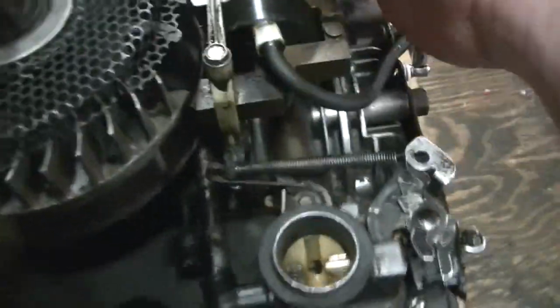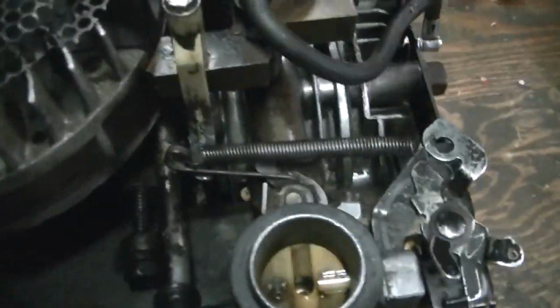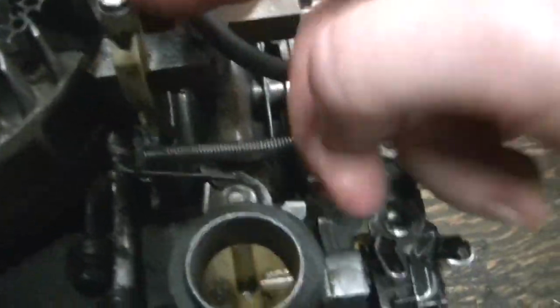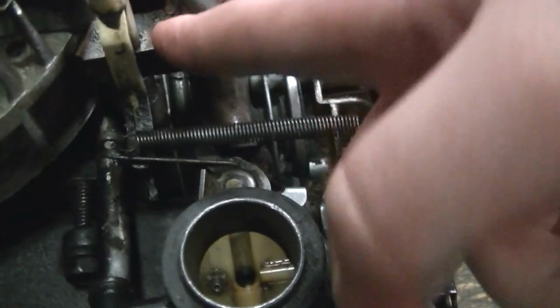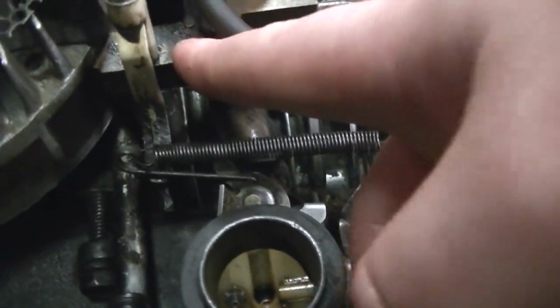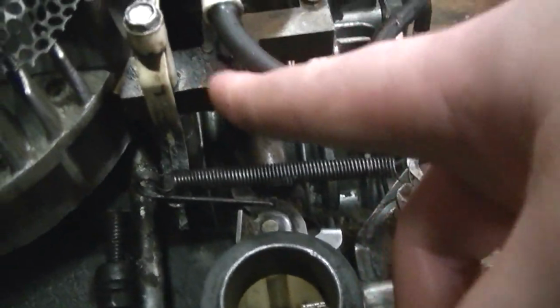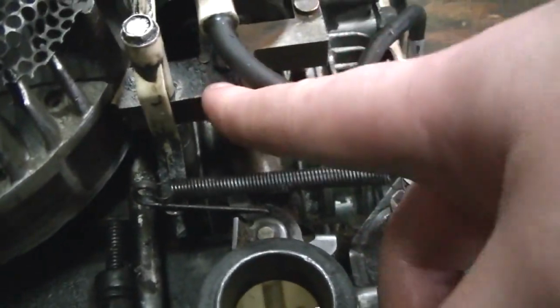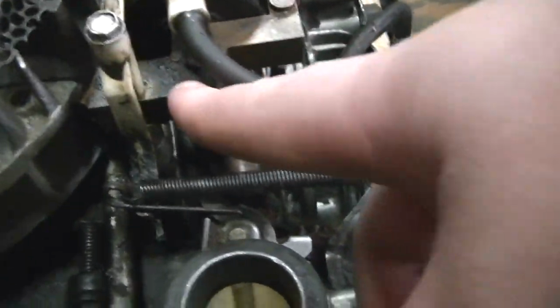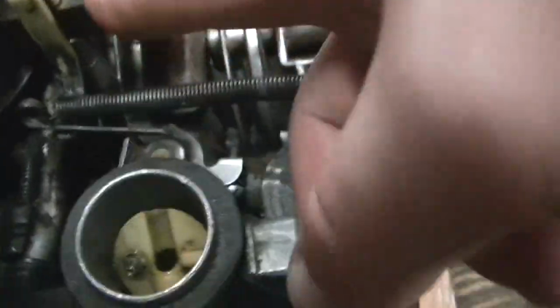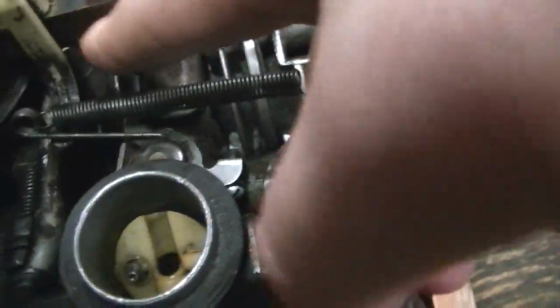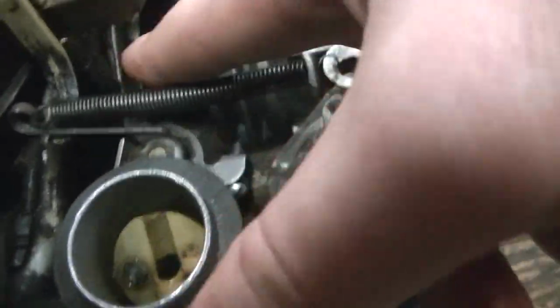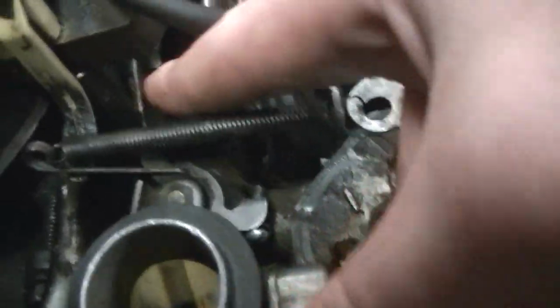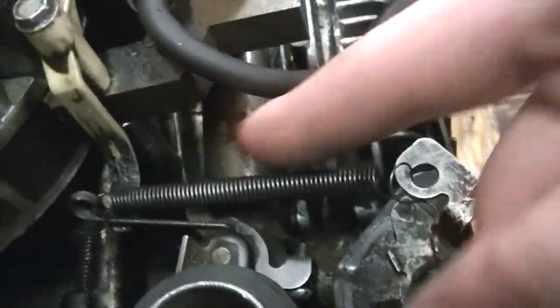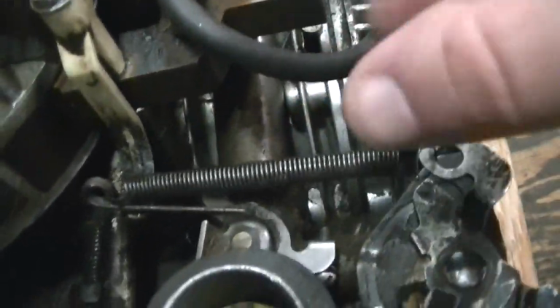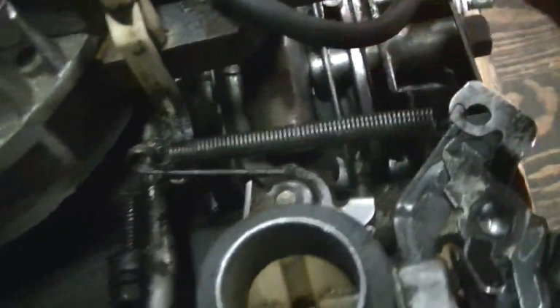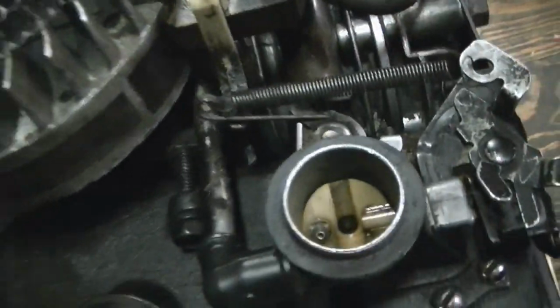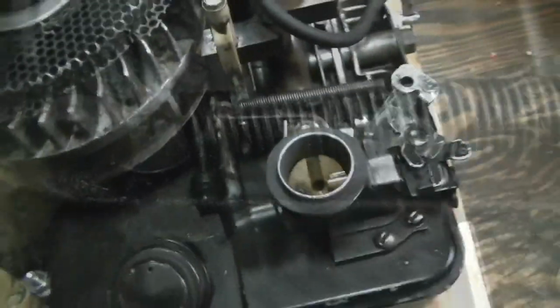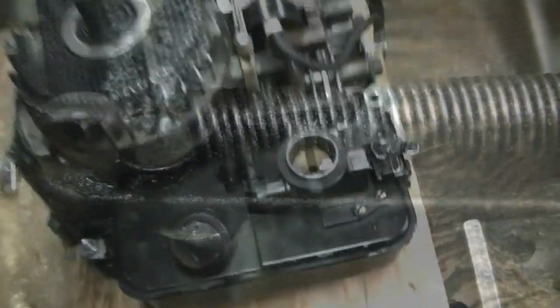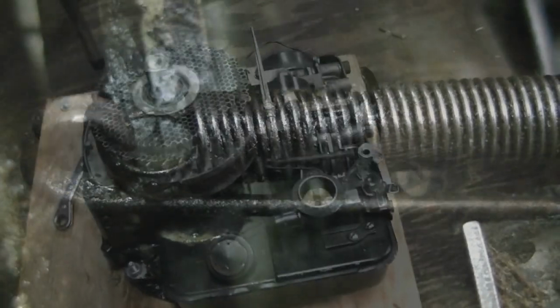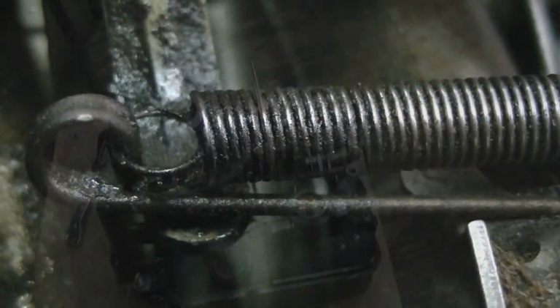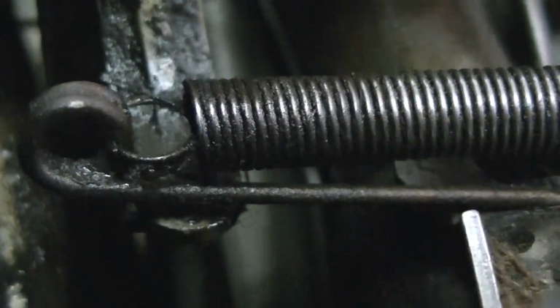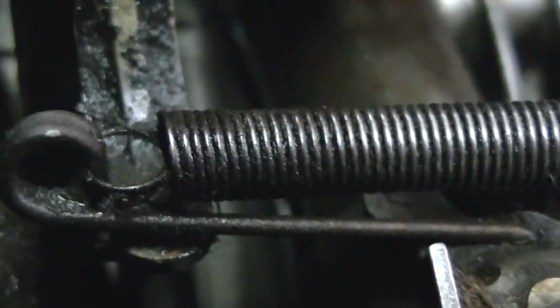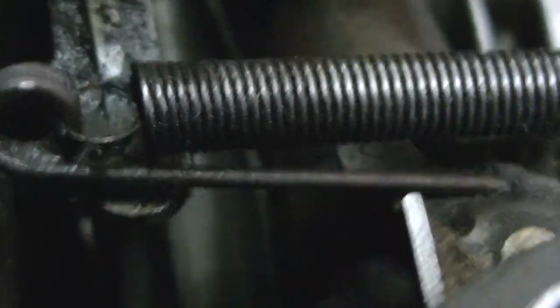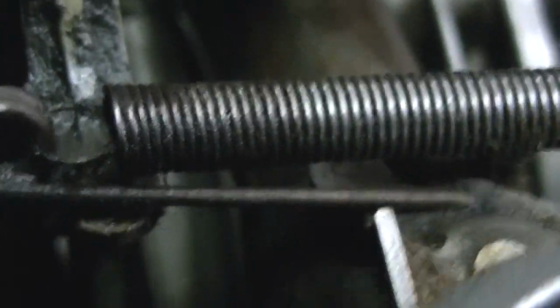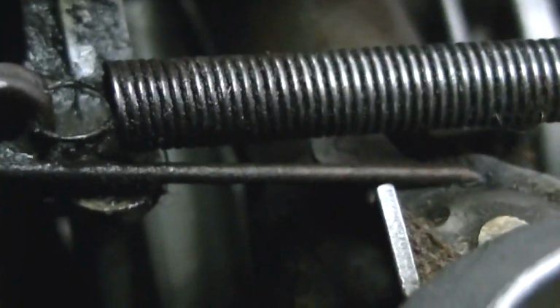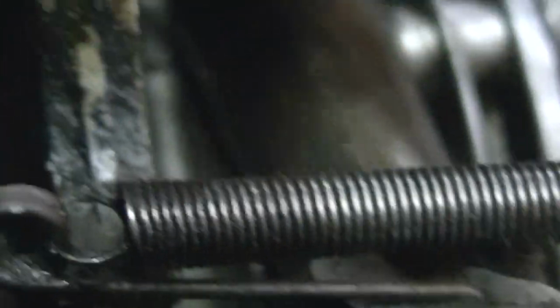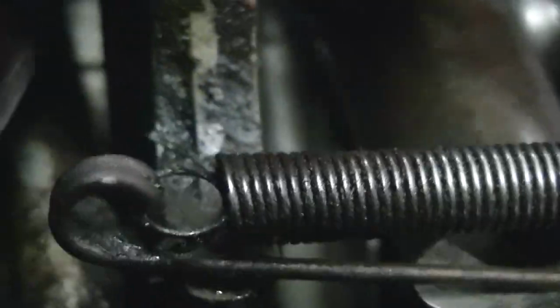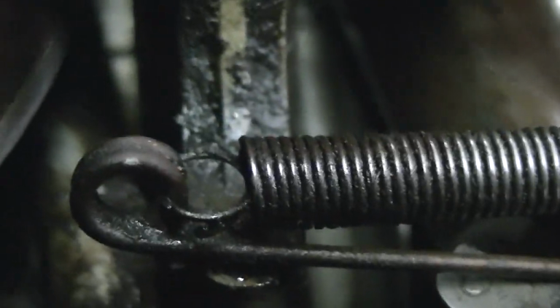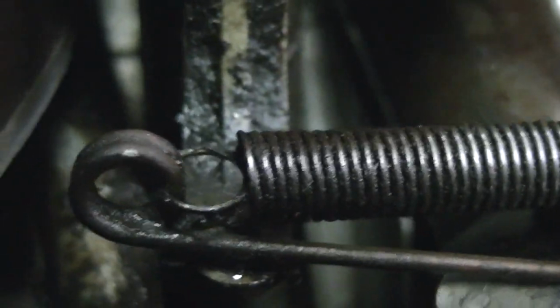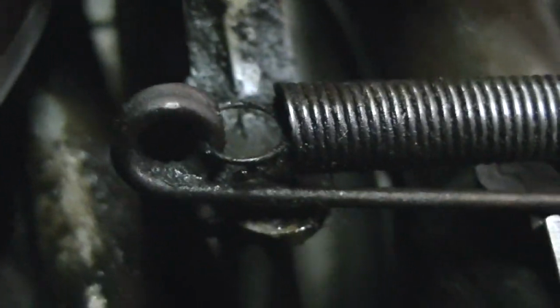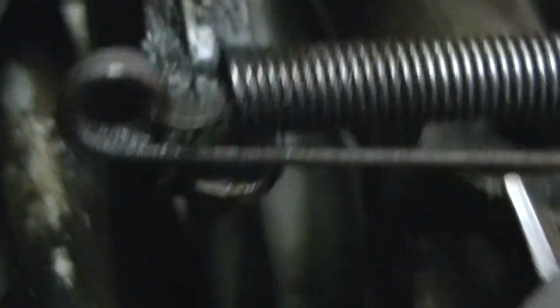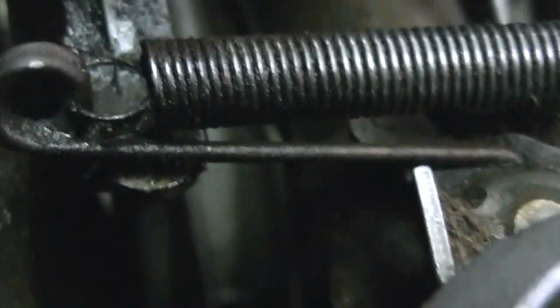This bolt right here goes down through the coil and bolts down to the block. Here's a closer view of the linkage — you can see how the spring hooks to it.